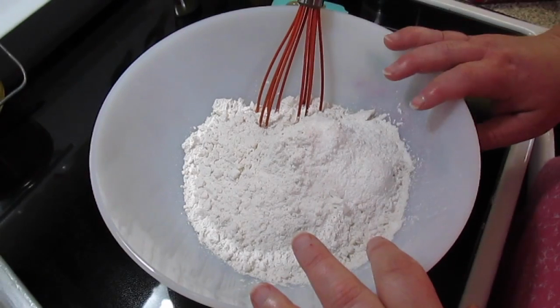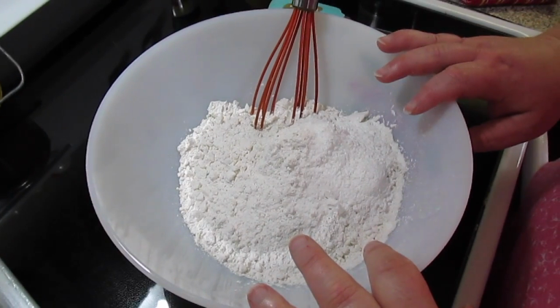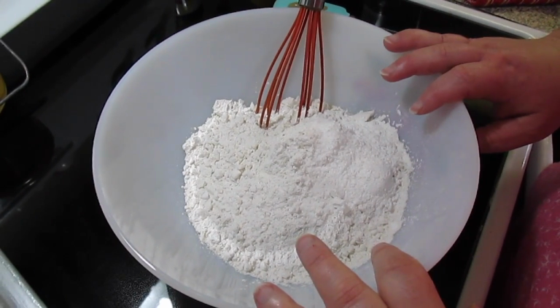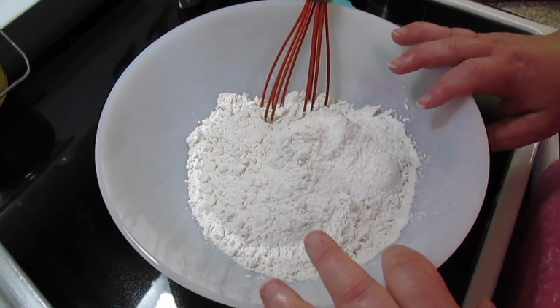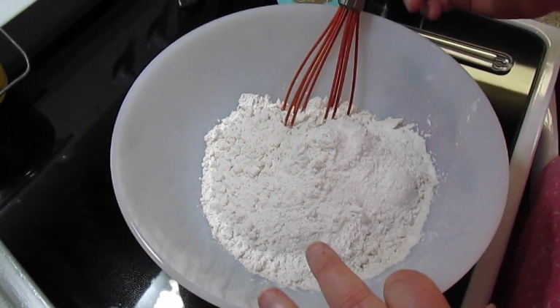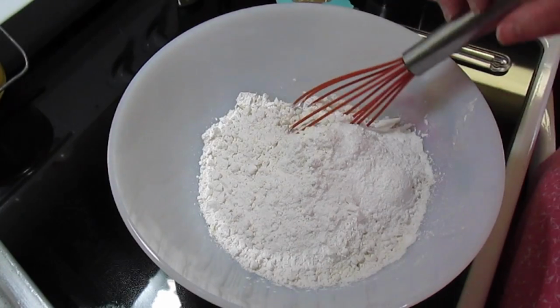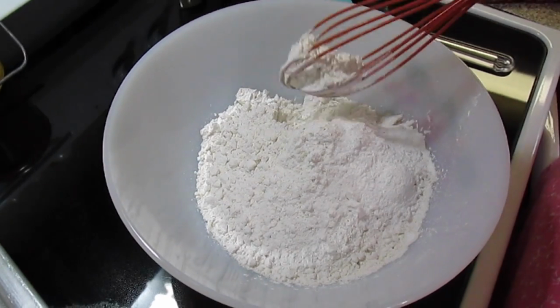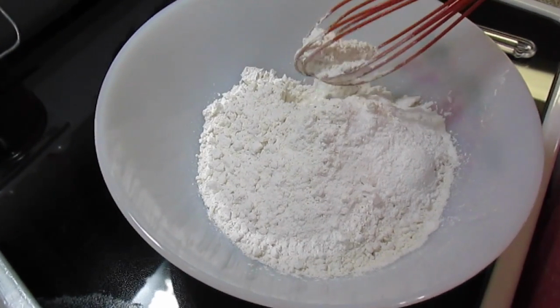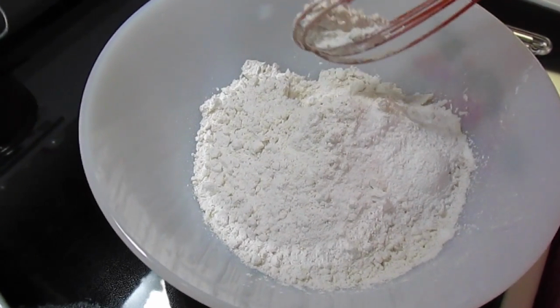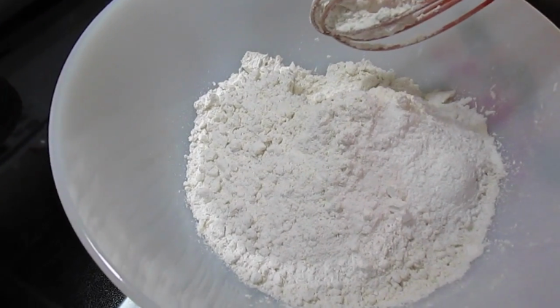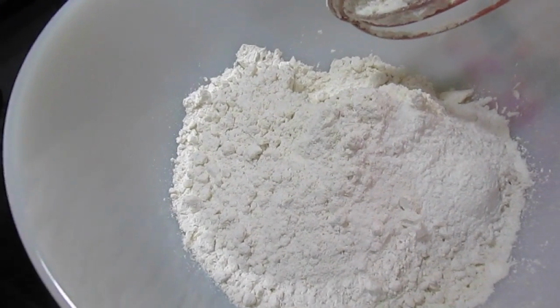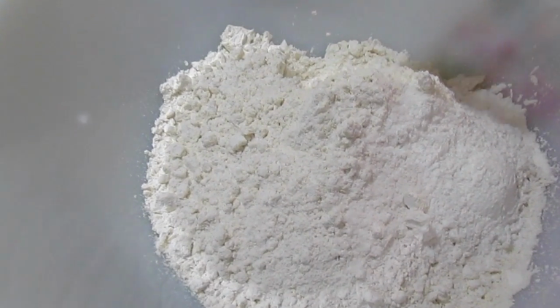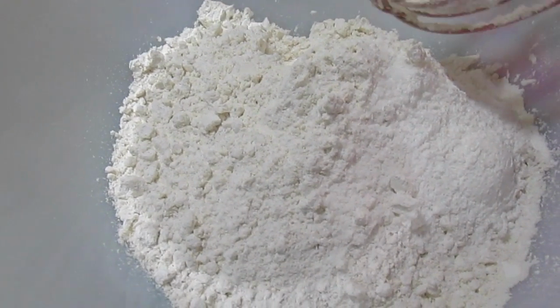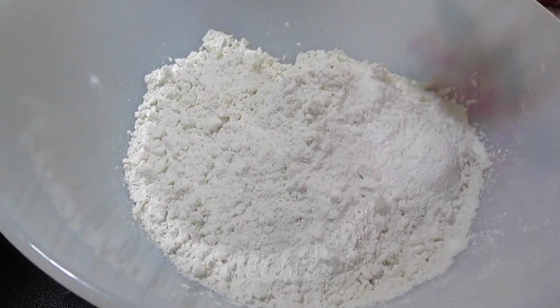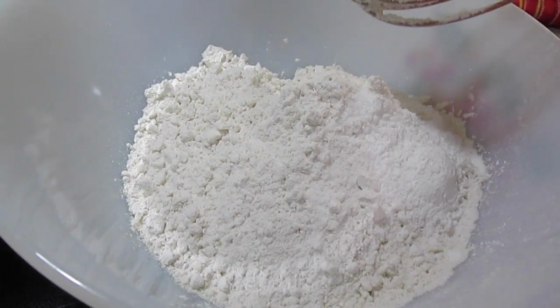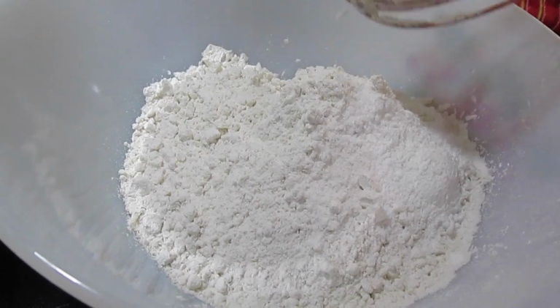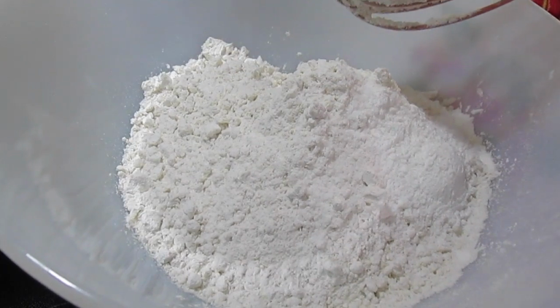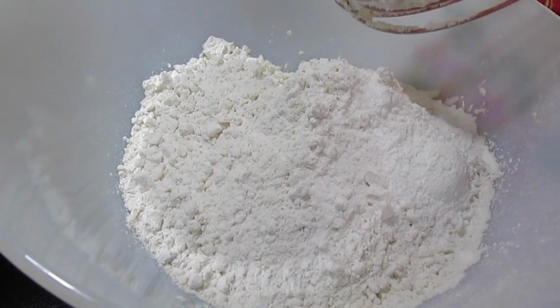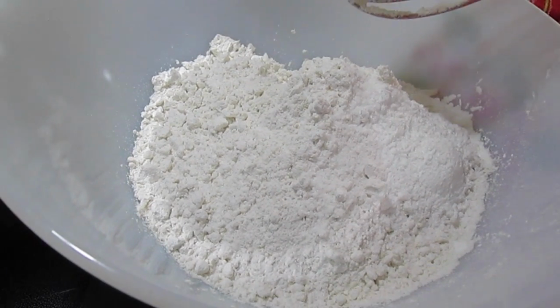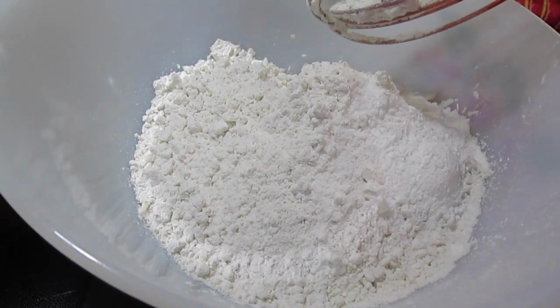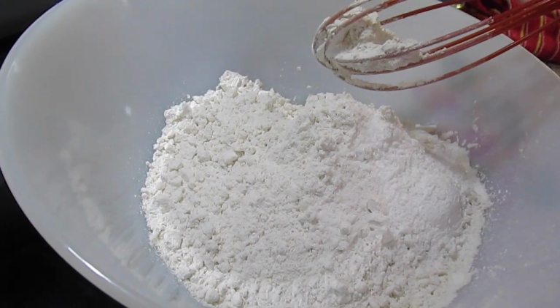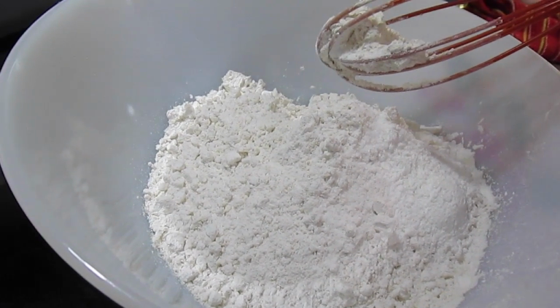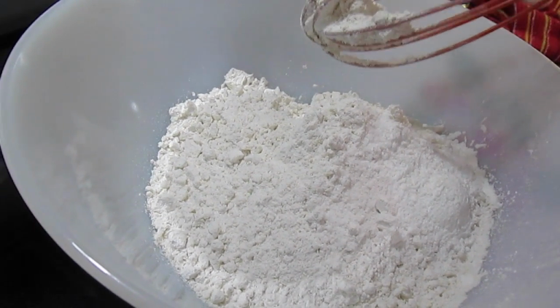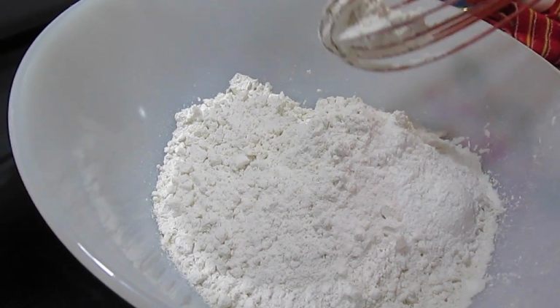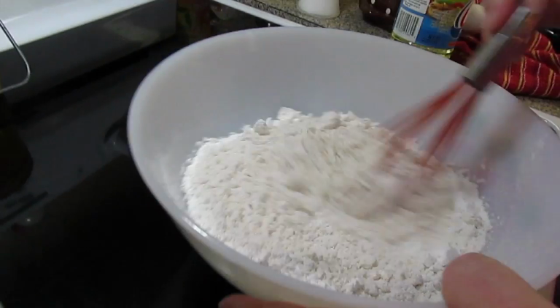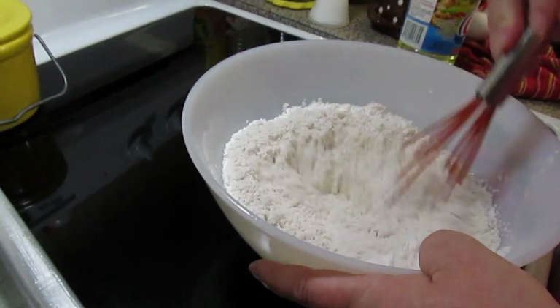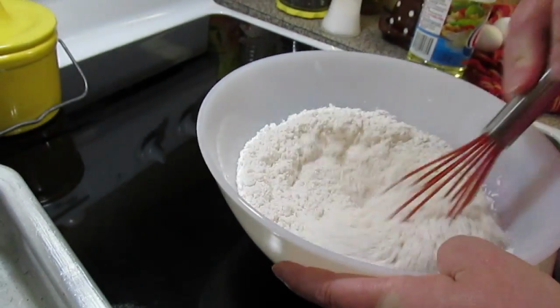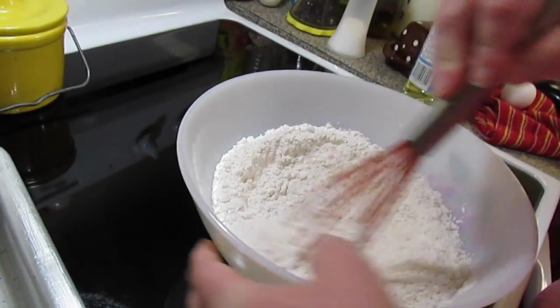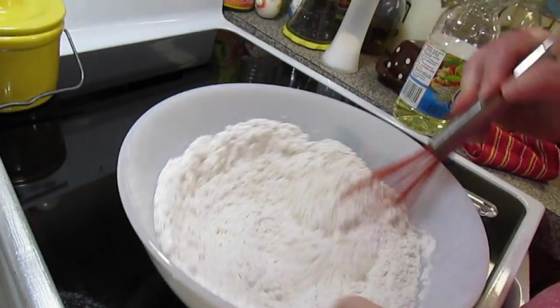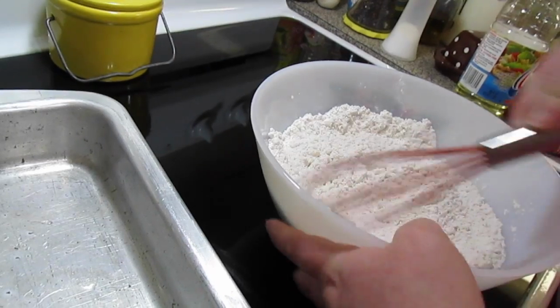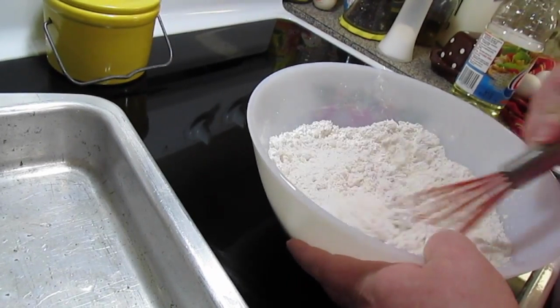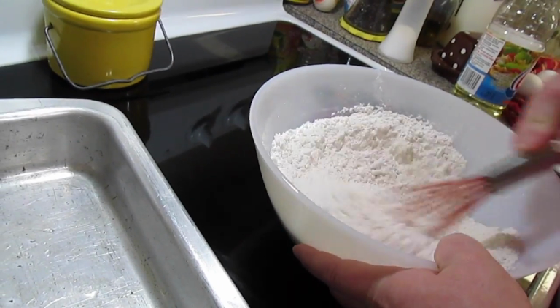We're going to make our cake from scratch. In this bowl I've got two and a half cups of all-purpose flour, two and a half teaspoons of baking powder, and one fourth teaspoon of salt. We're just going to mix it together — this is our dry ingredients.